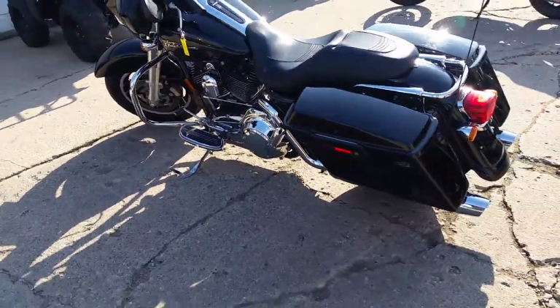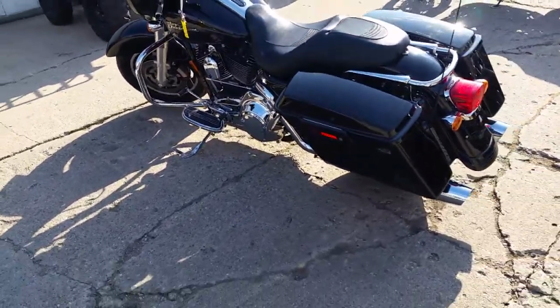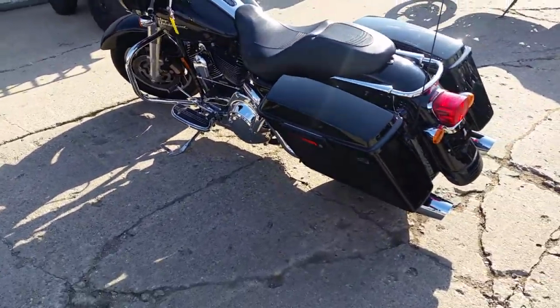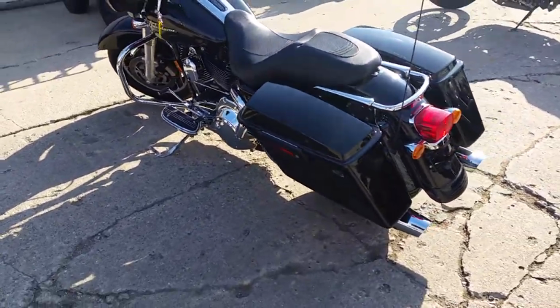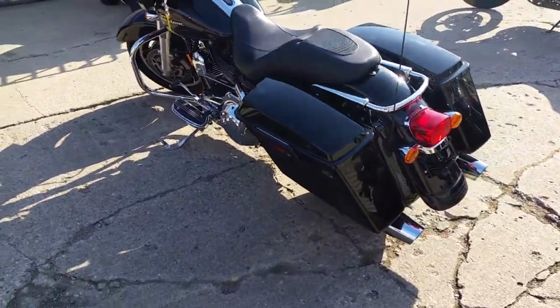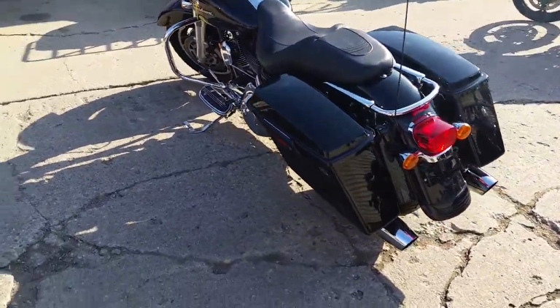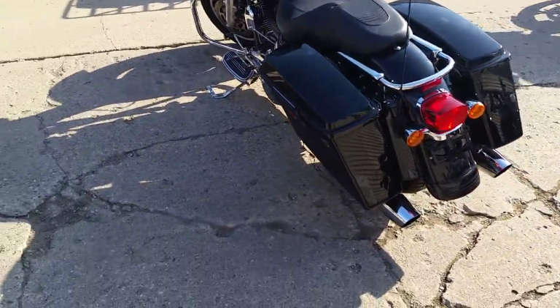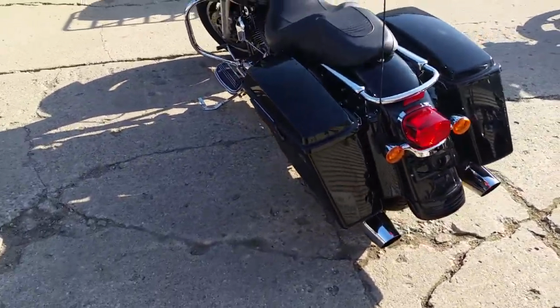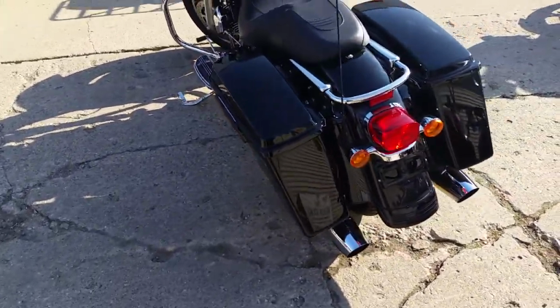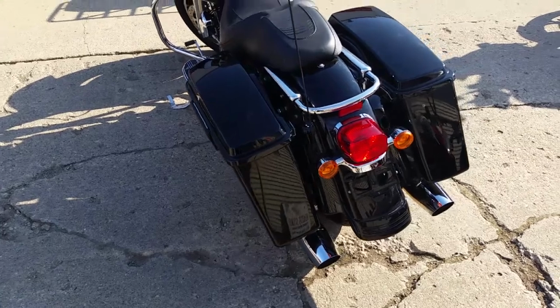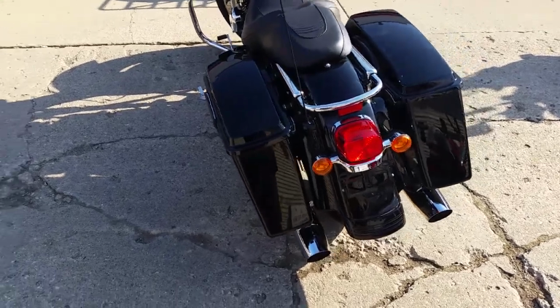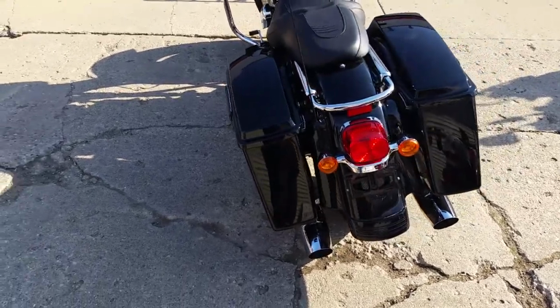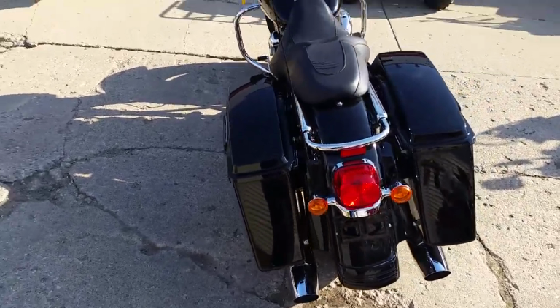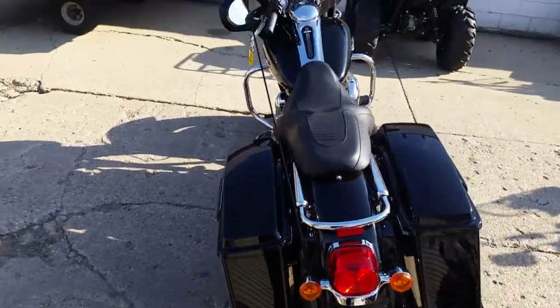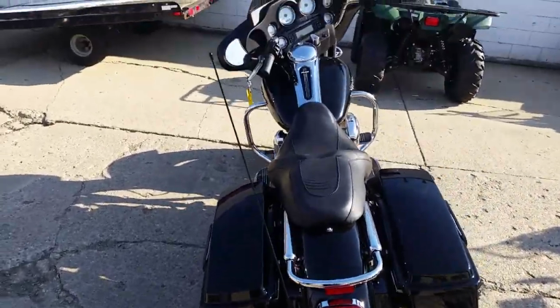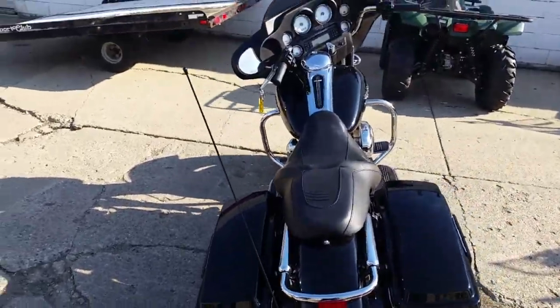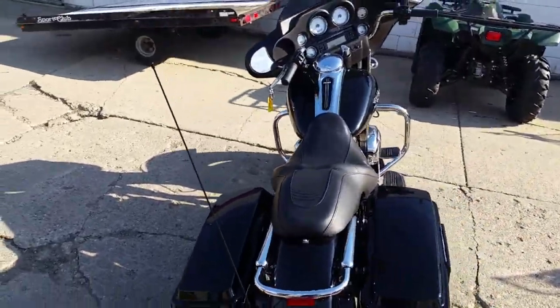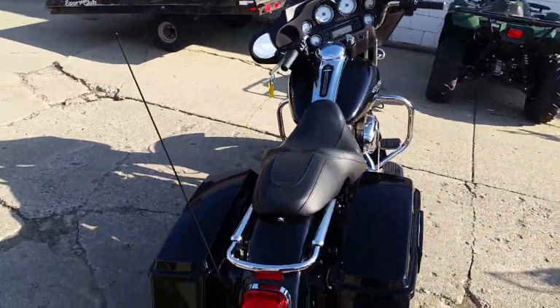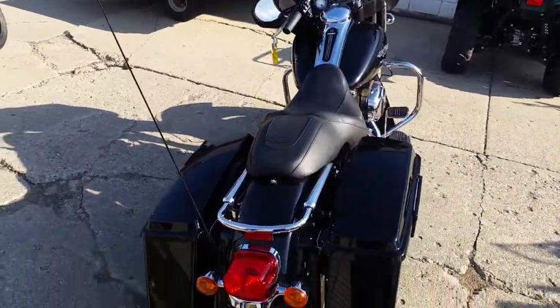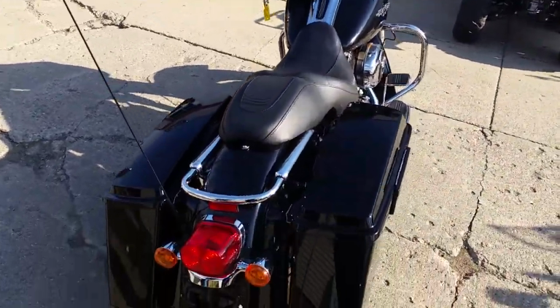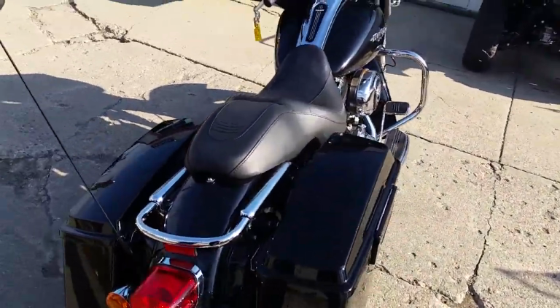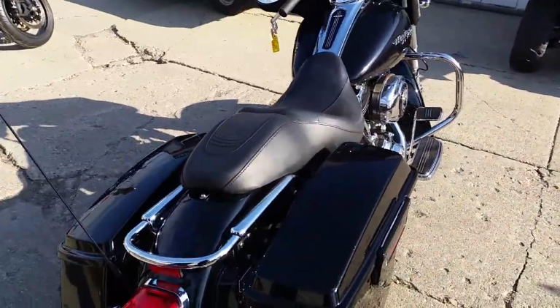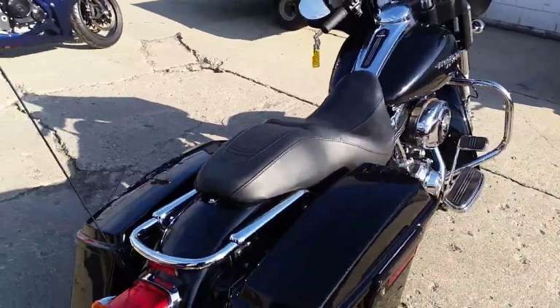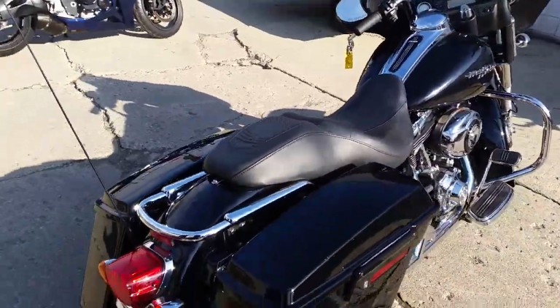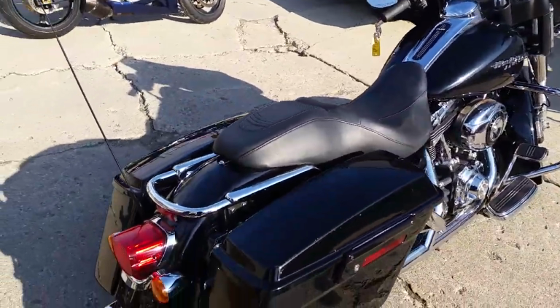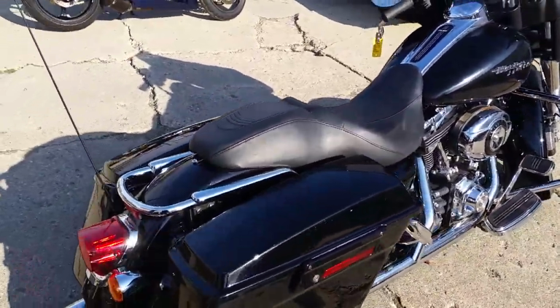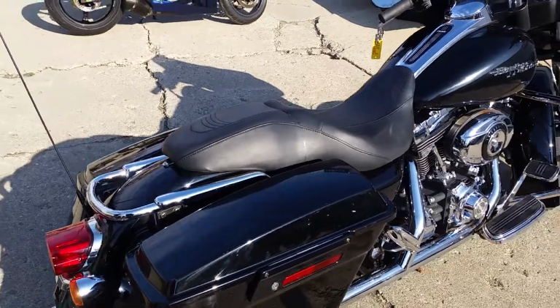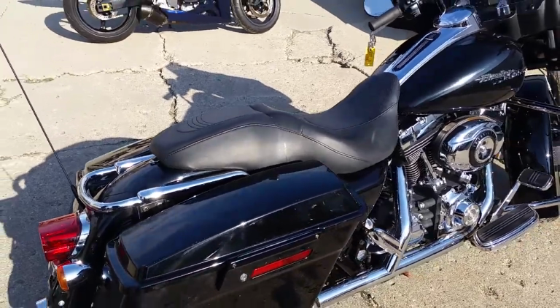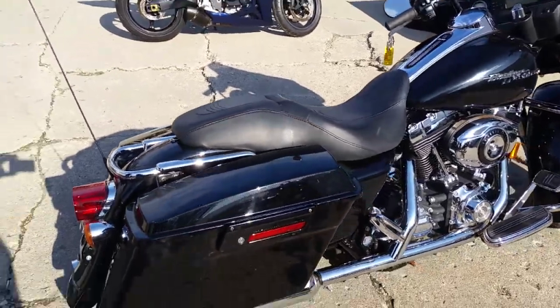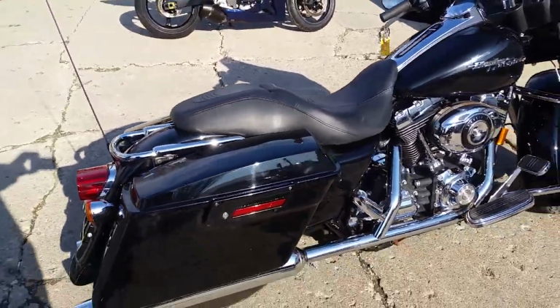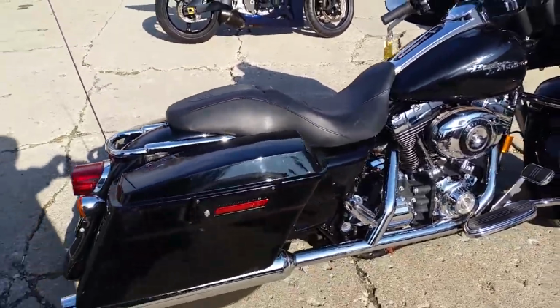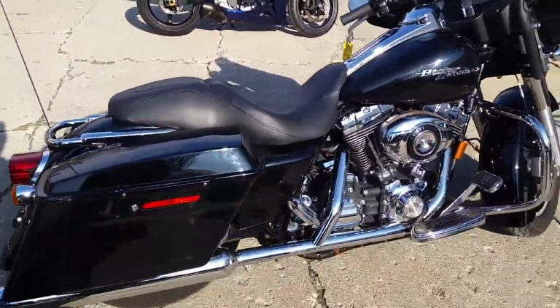She shines in the sun, Drew. It's gloss black, tons of chrome. It's got the hard saddlebags, radios, all loaded up. Runs strong, needs absolutely nothing. Gas and go.